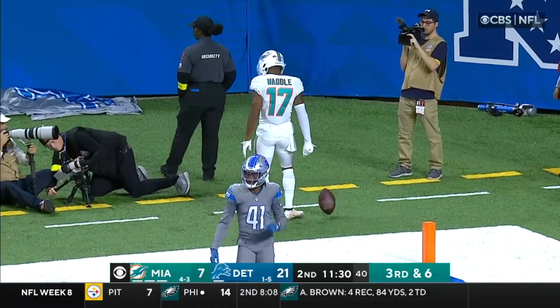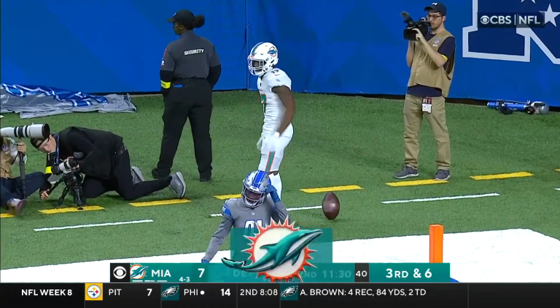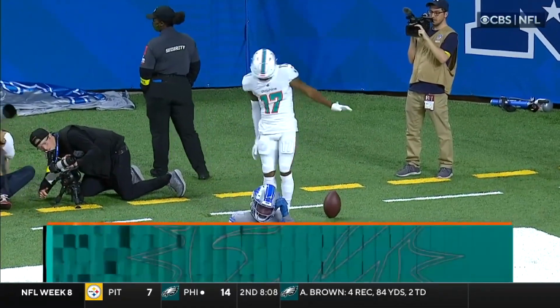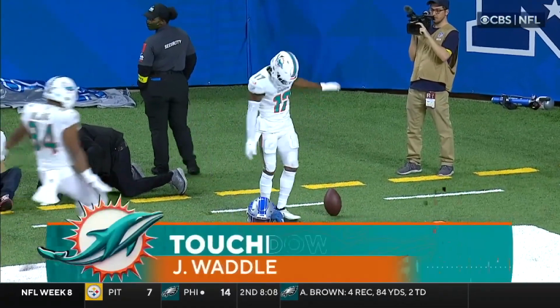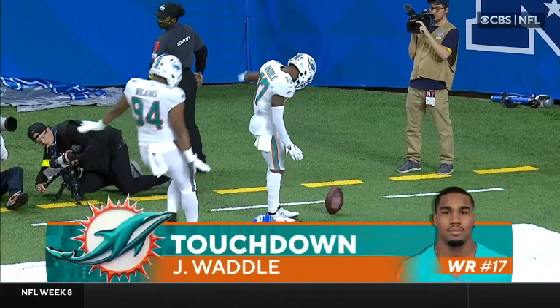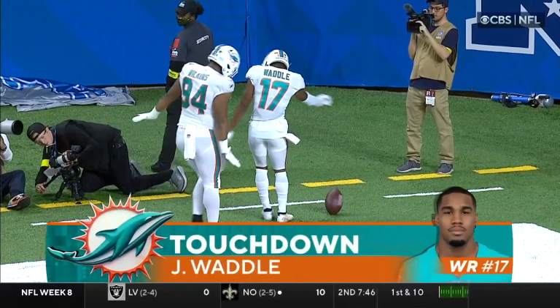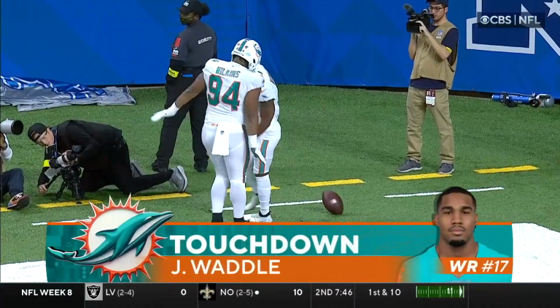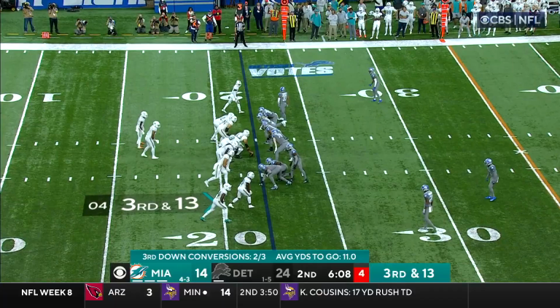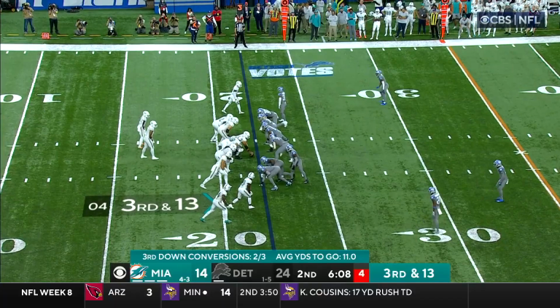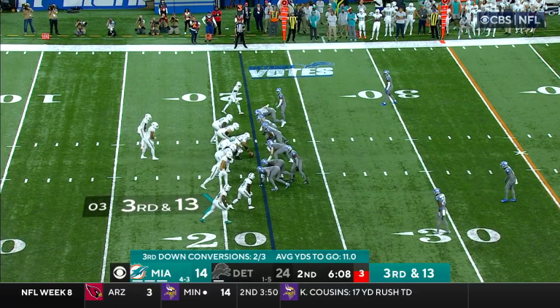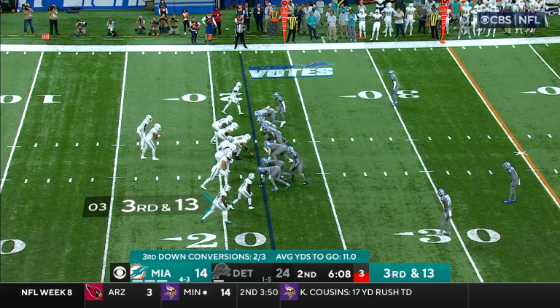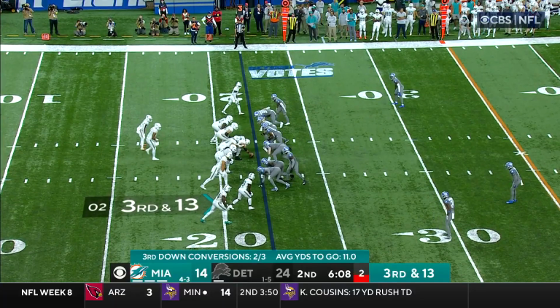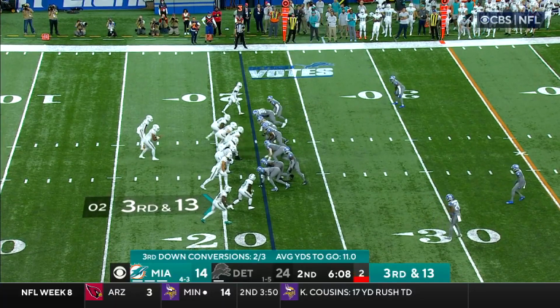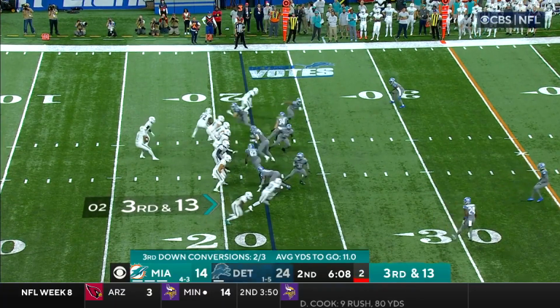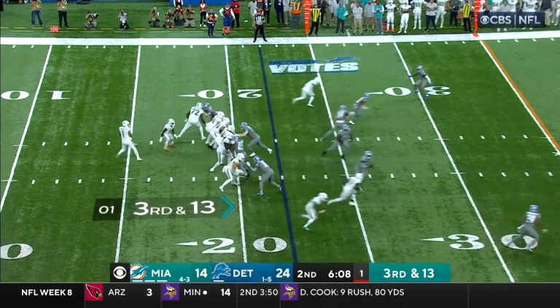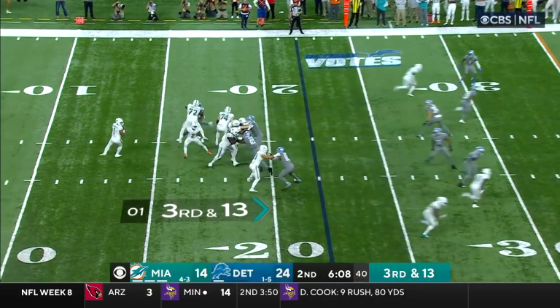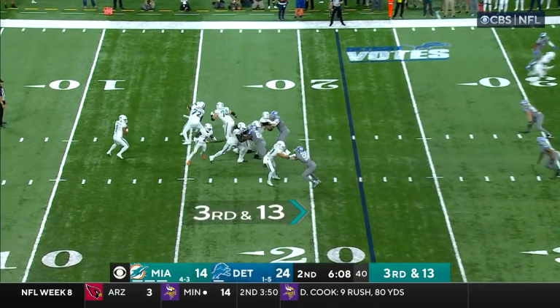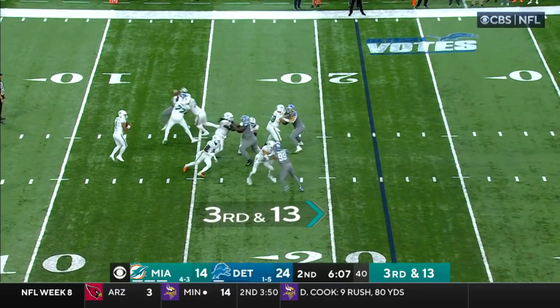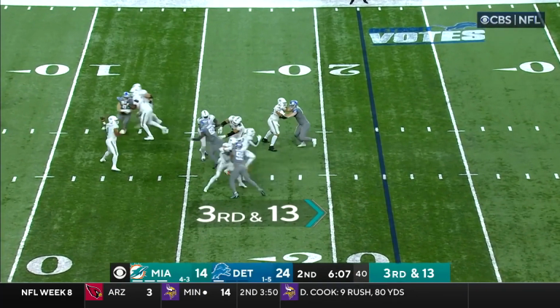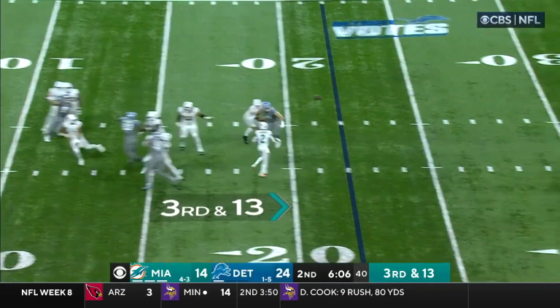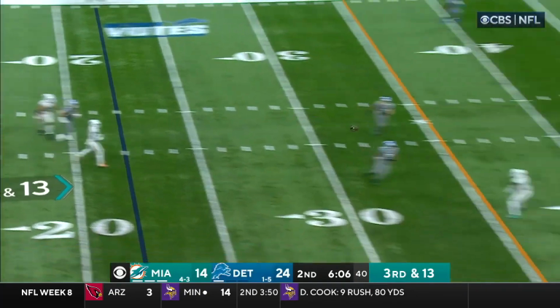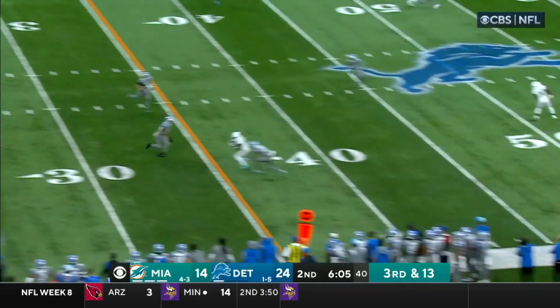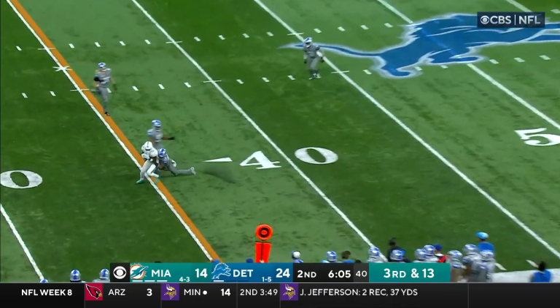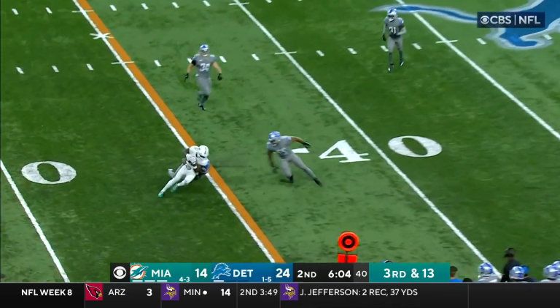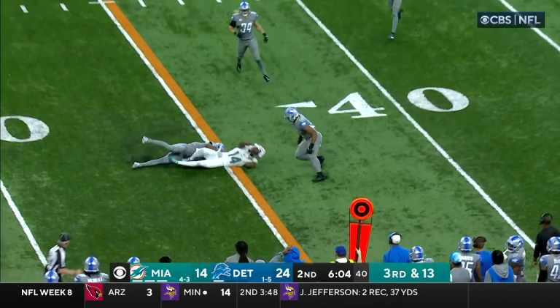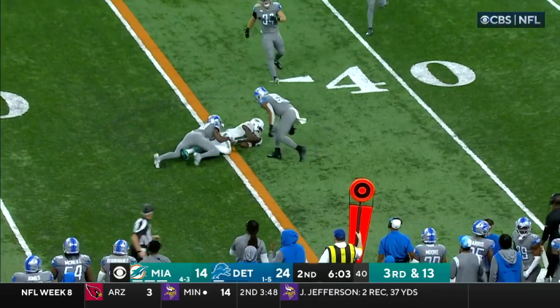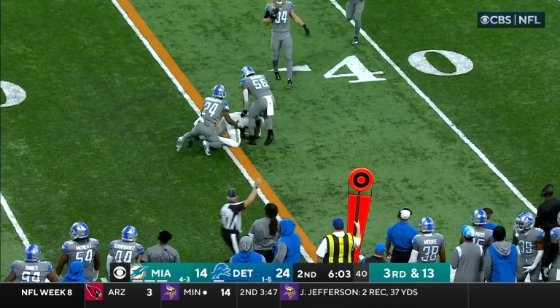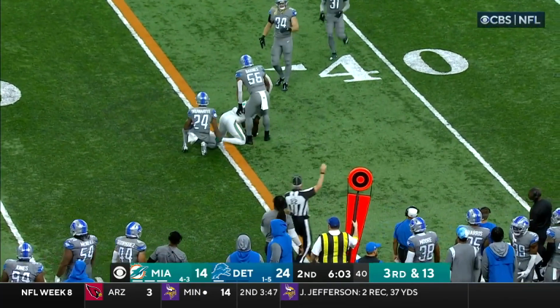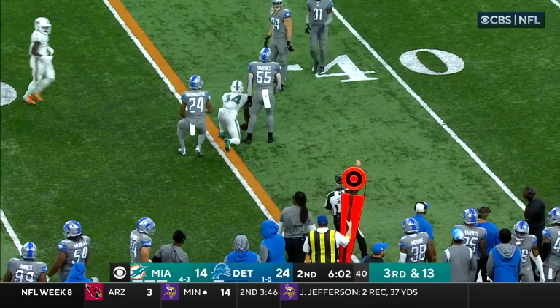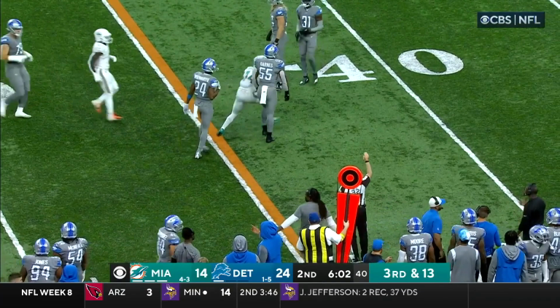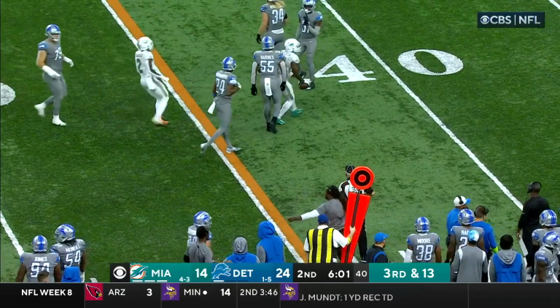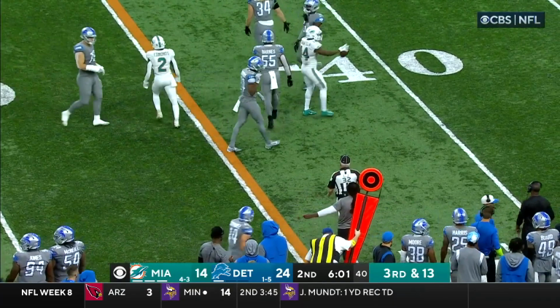And here comes the Waddle. Third down and 13 — Tua fires a strike right to Shurfield. And with that spot, it's good for a first down.